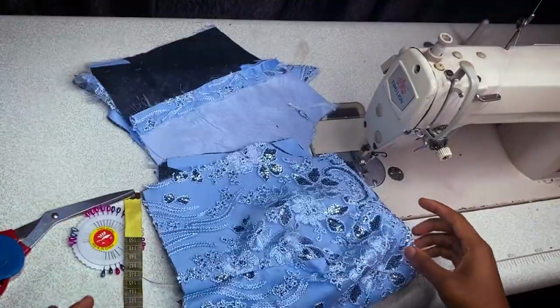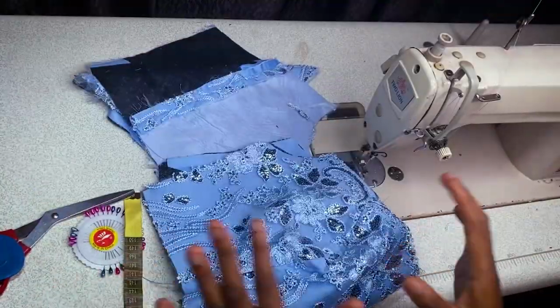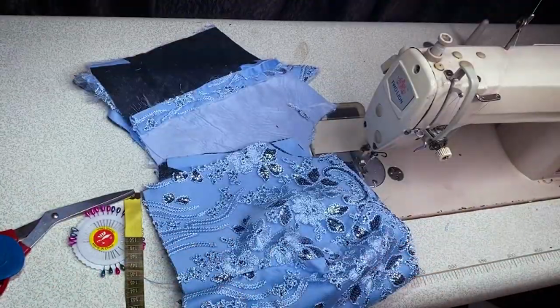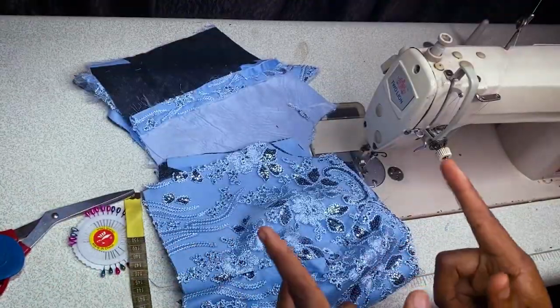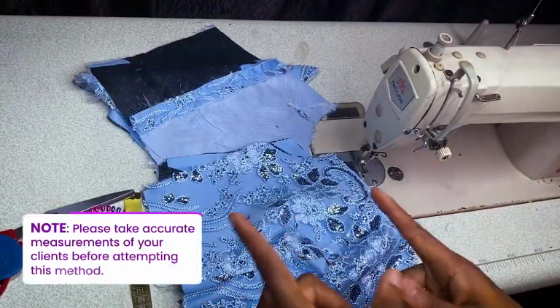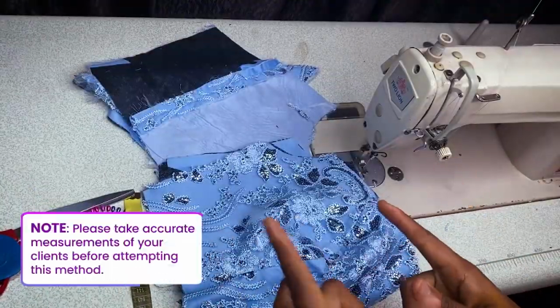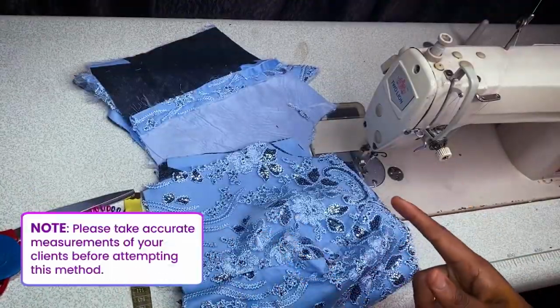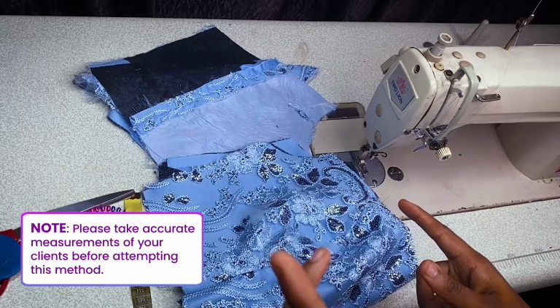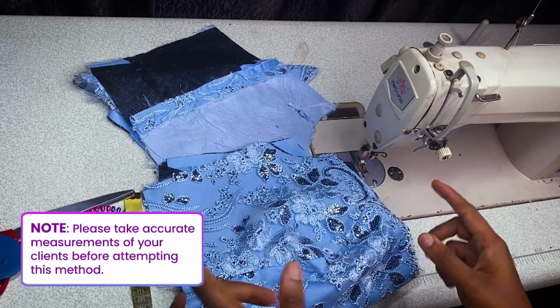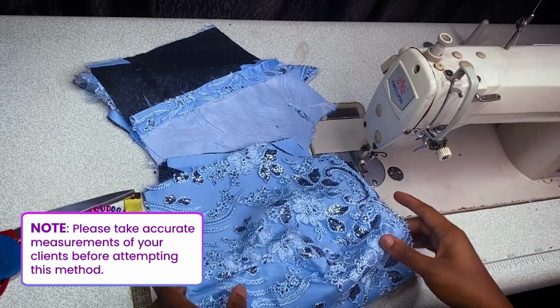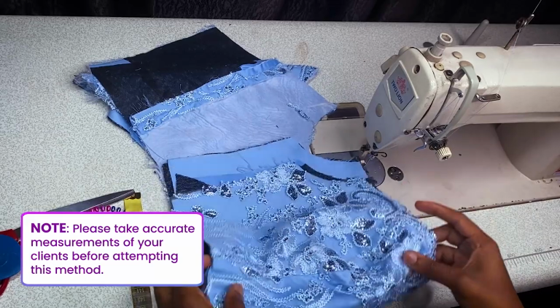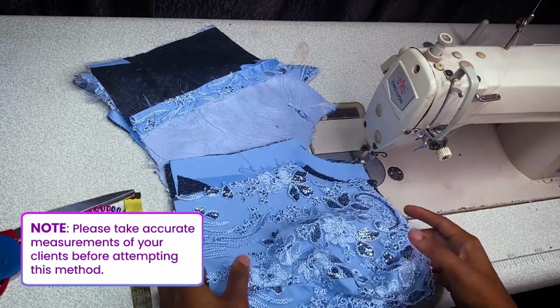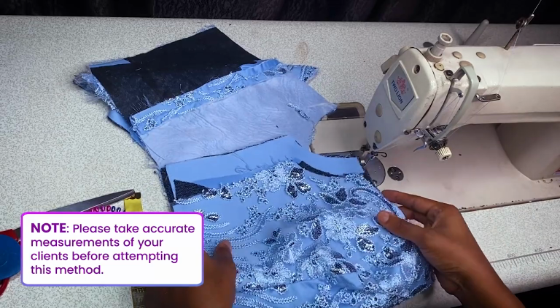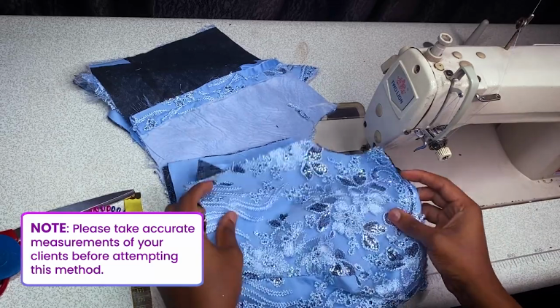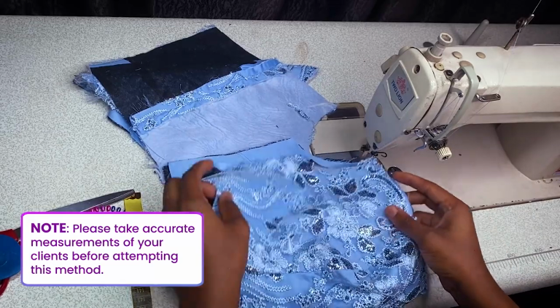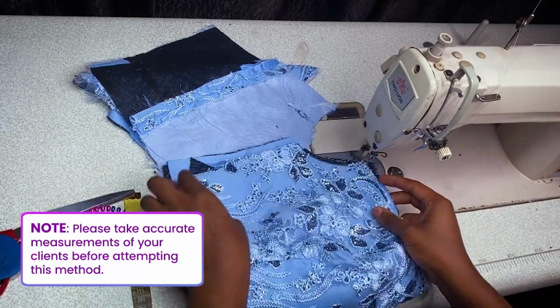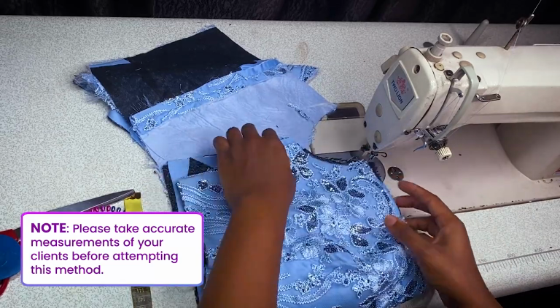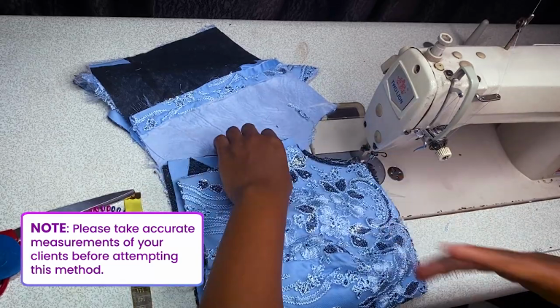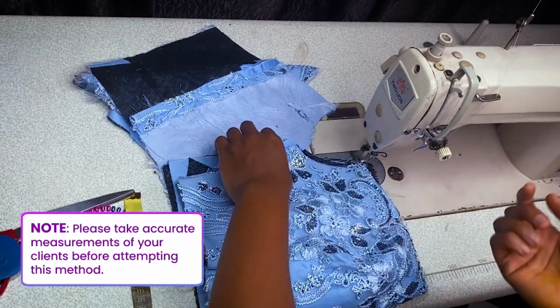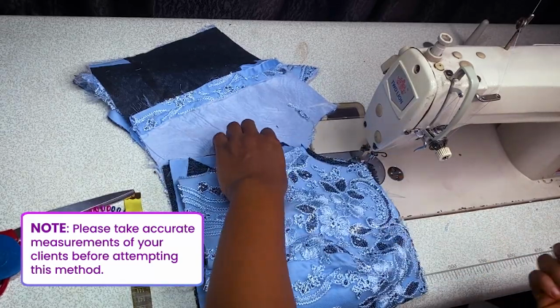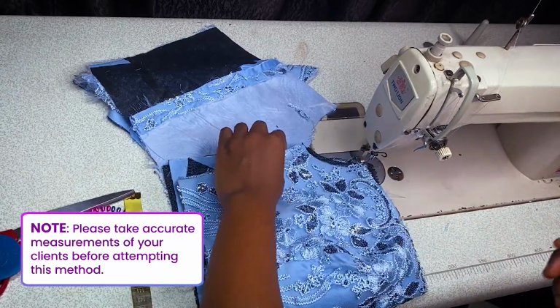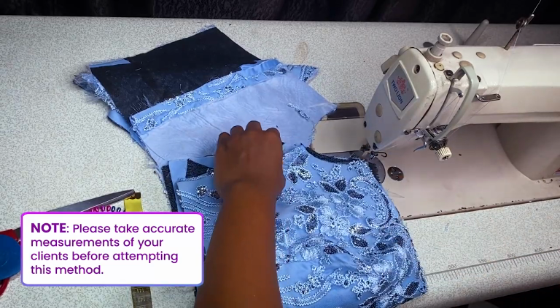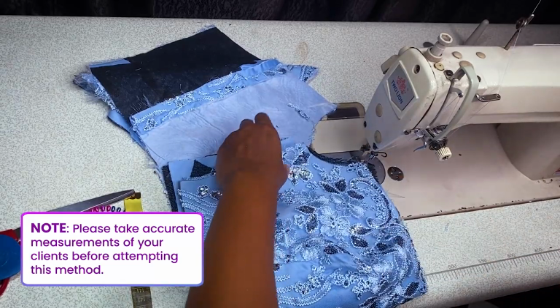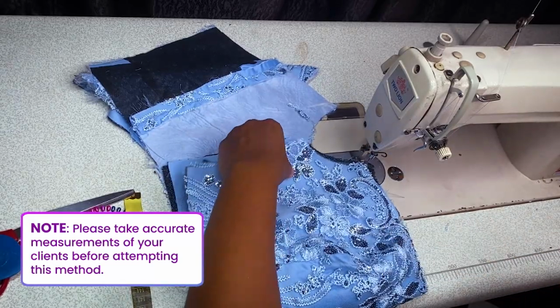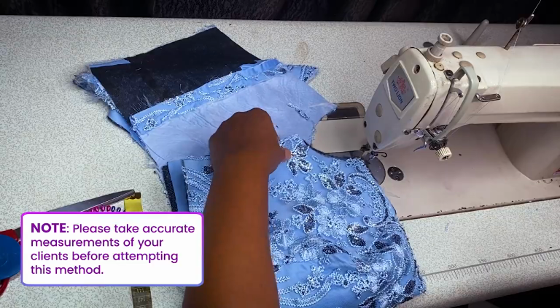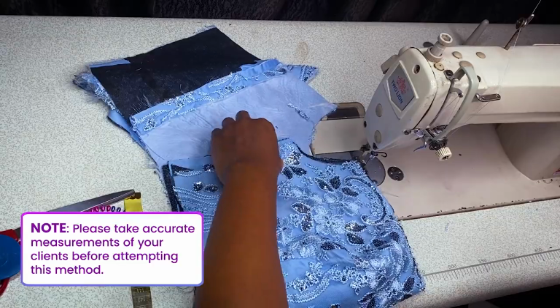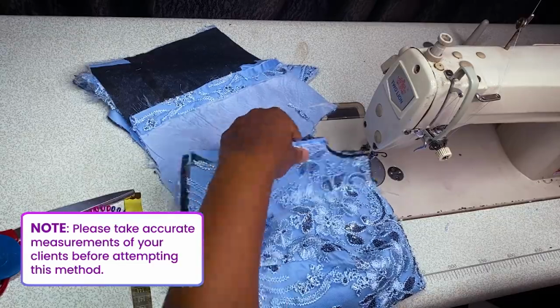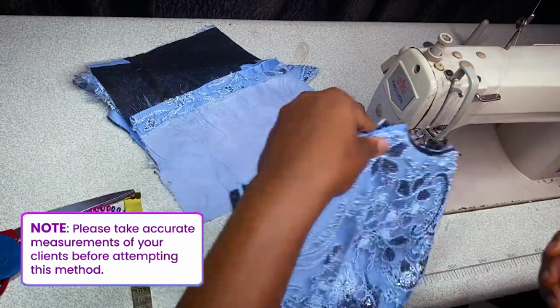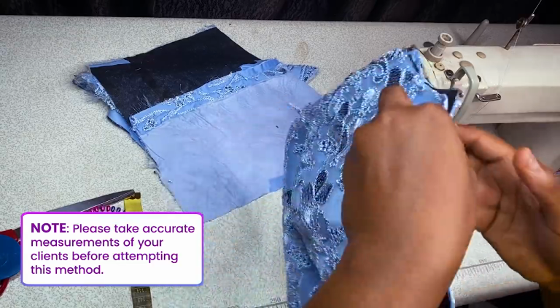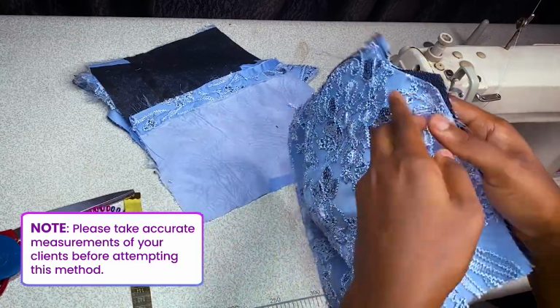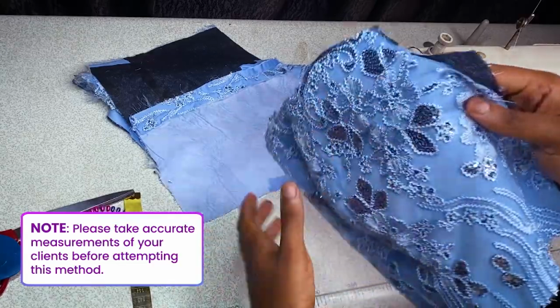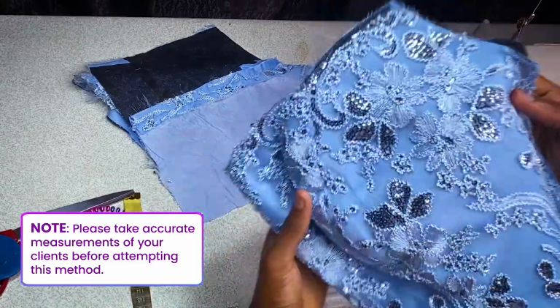Trust me, to measure your clients properly you won't have any issues. You don't have to measure twice or whatever — it's going to come out really perfect if you use this method.